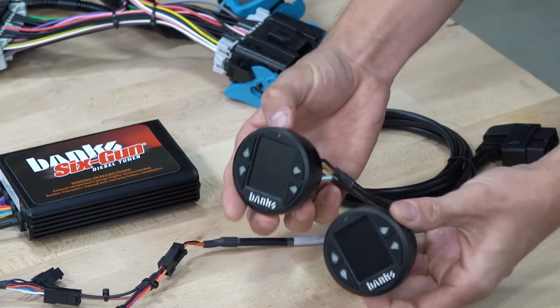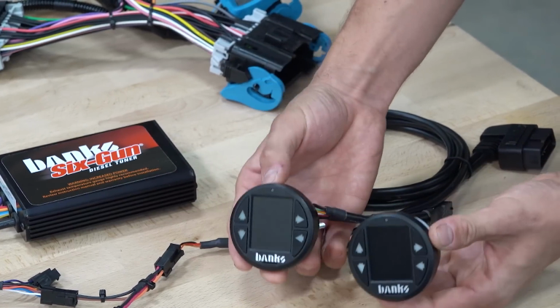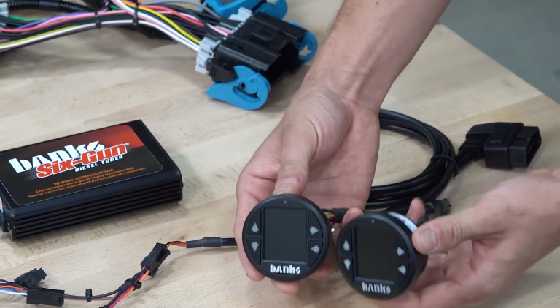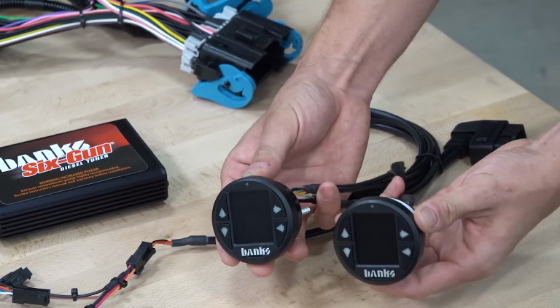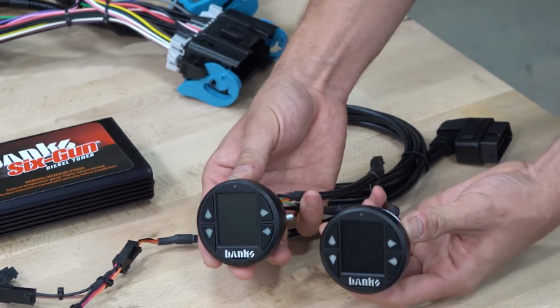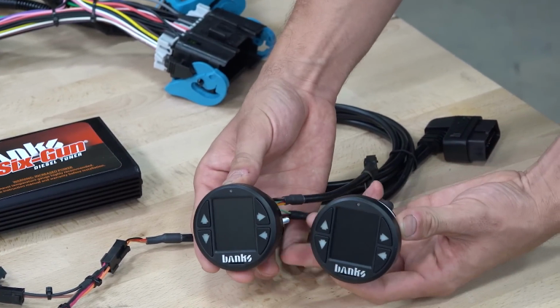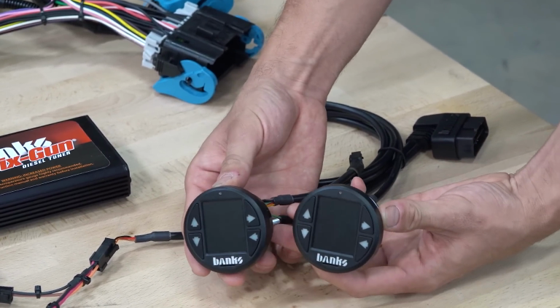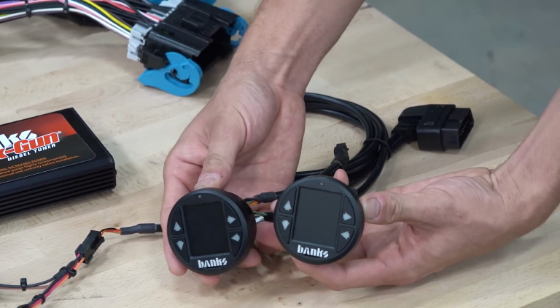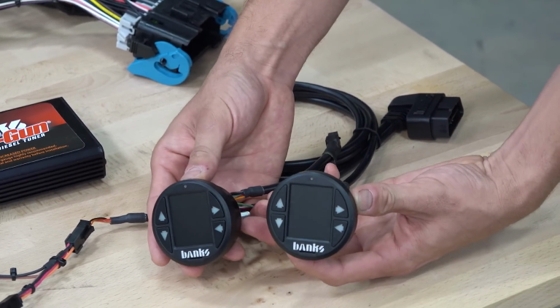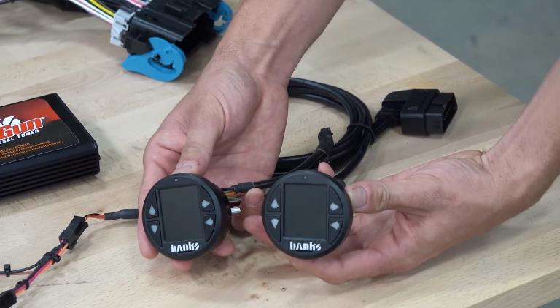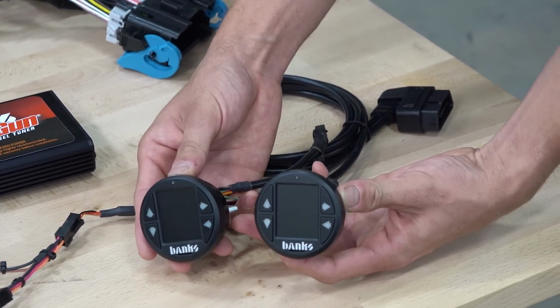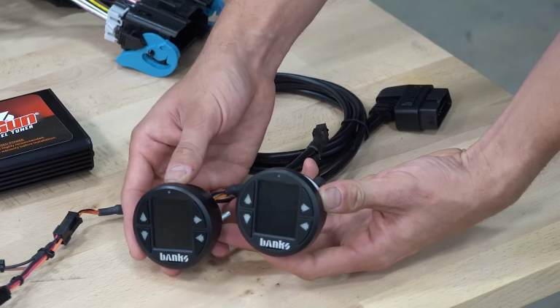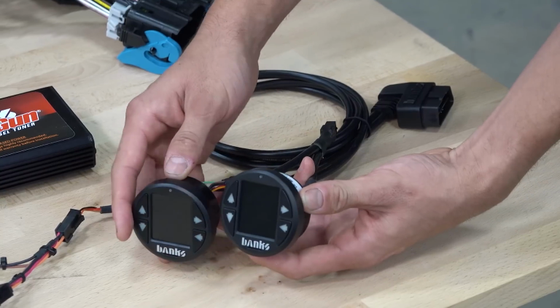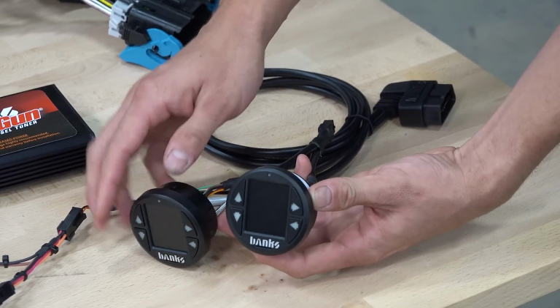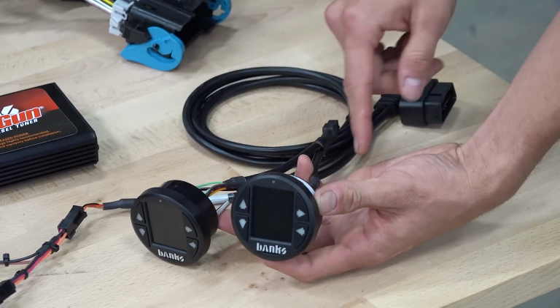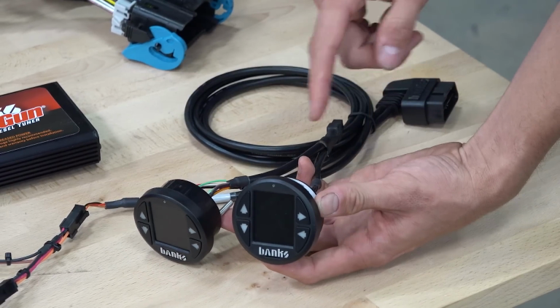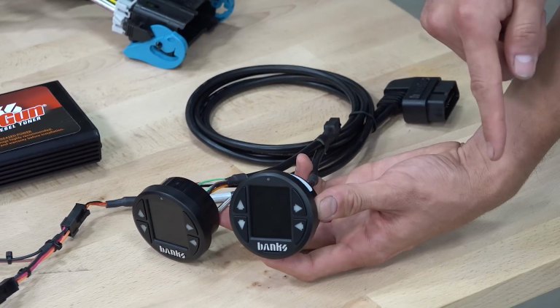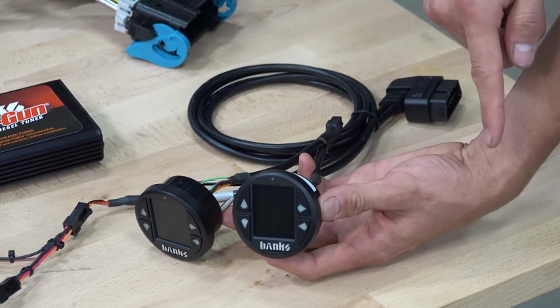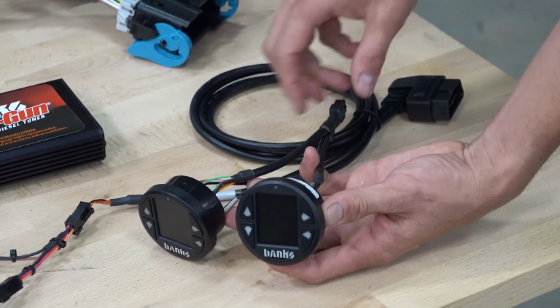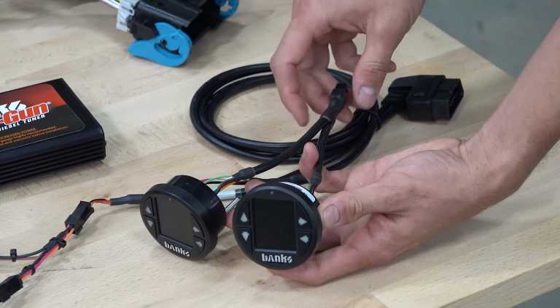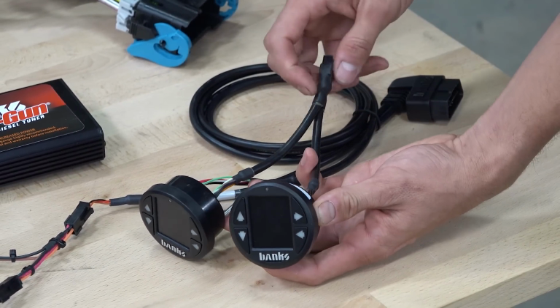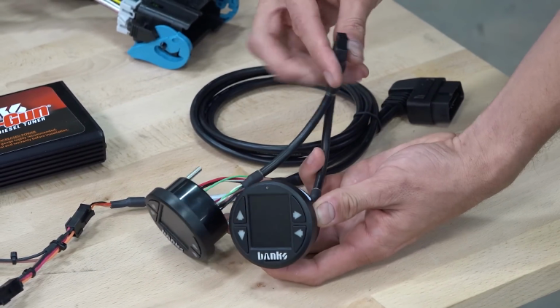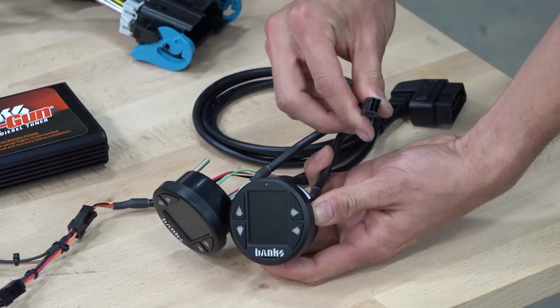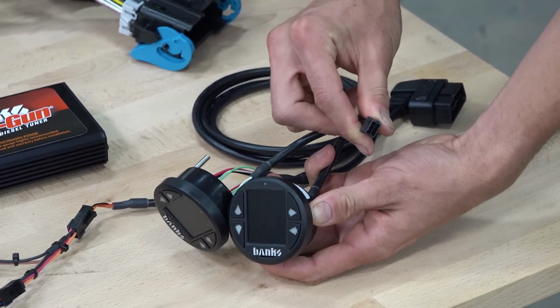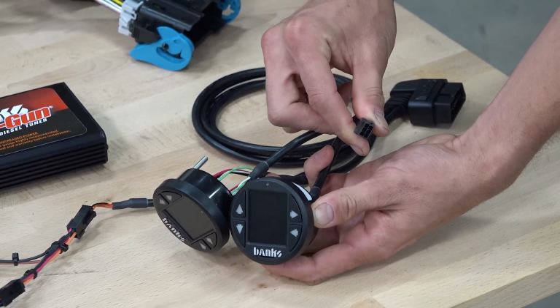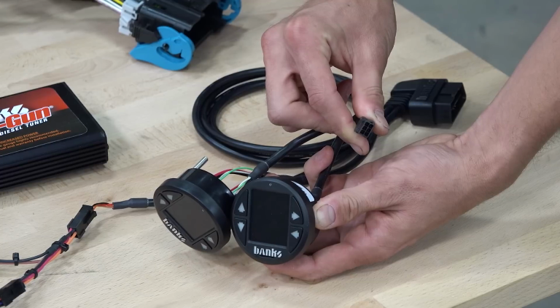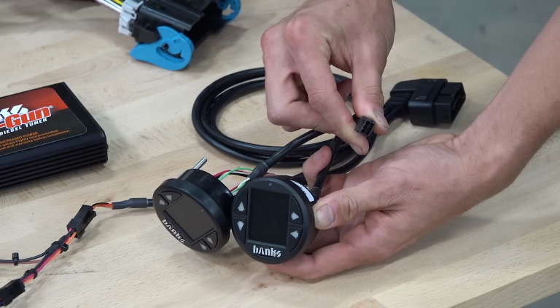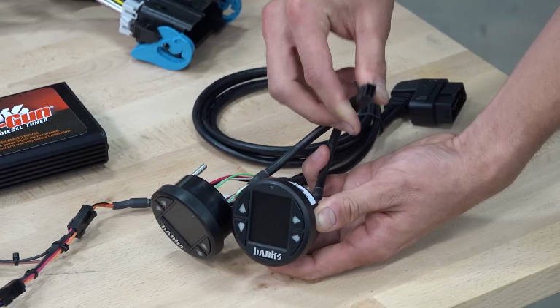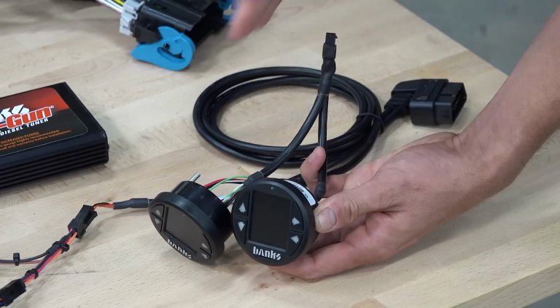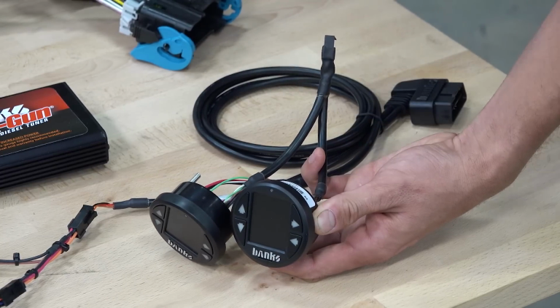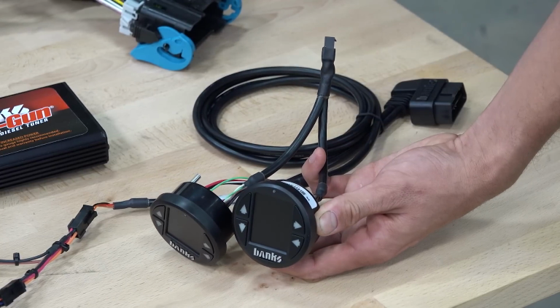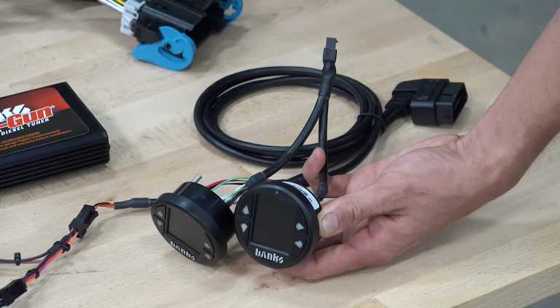So now you have two gauges on the bus. If you wanted to add a third and a fourth, you just purchase the same kit. One end of the Y-cable goes into your new gauge, and the other end goes into this end of the existing Y-cable. Just like that, you're able to keep expanding for more and more gauges.